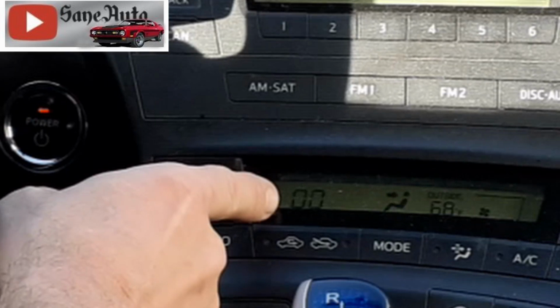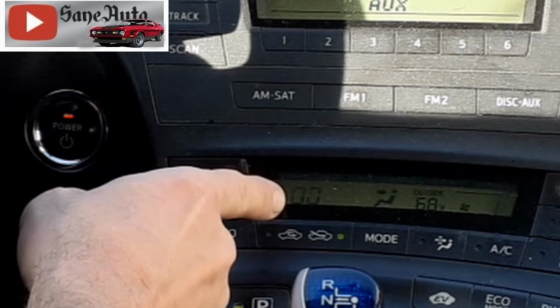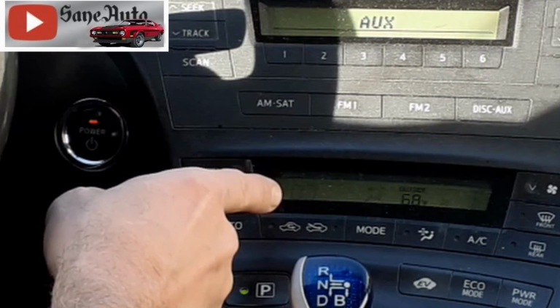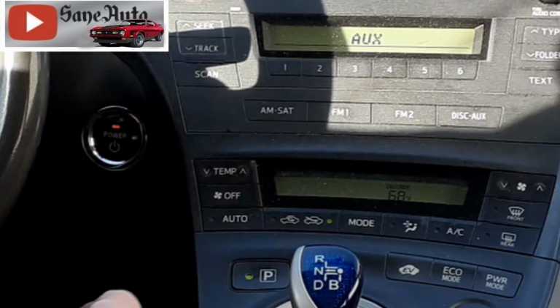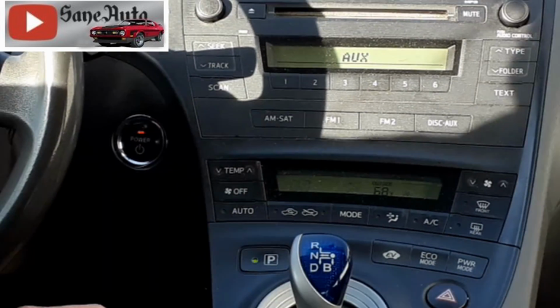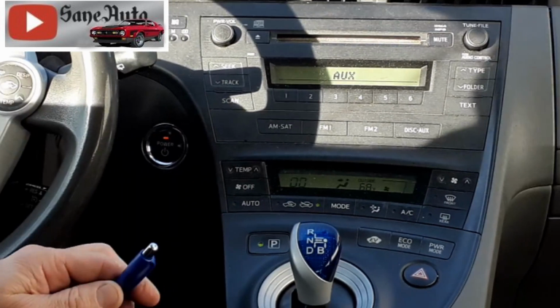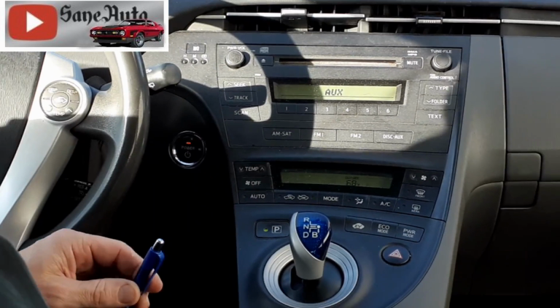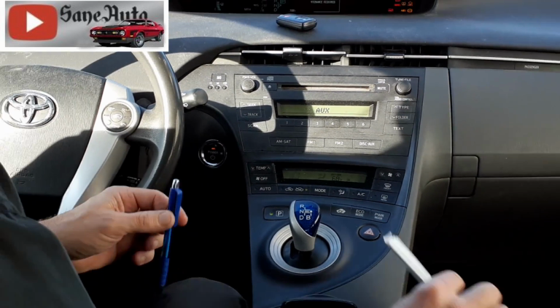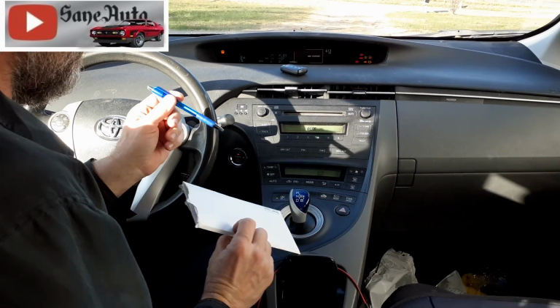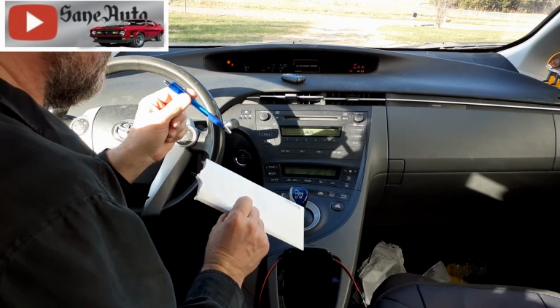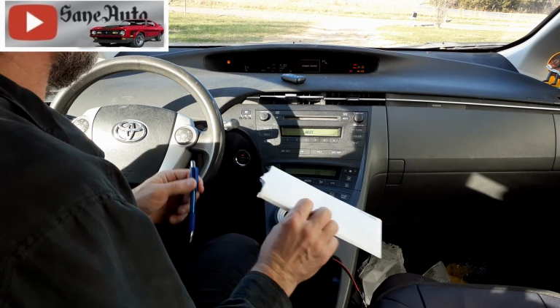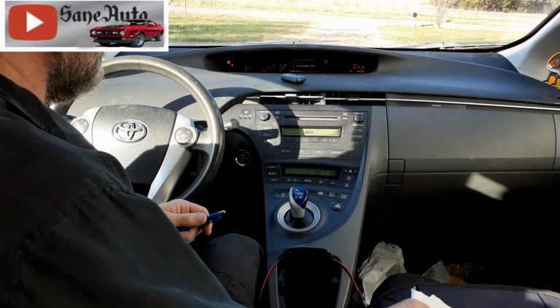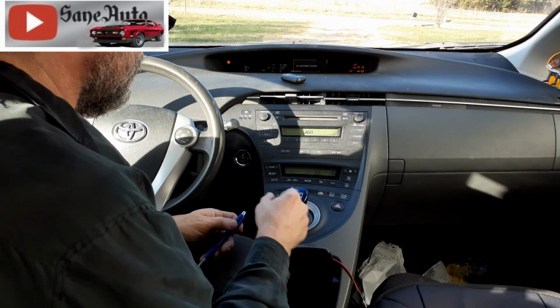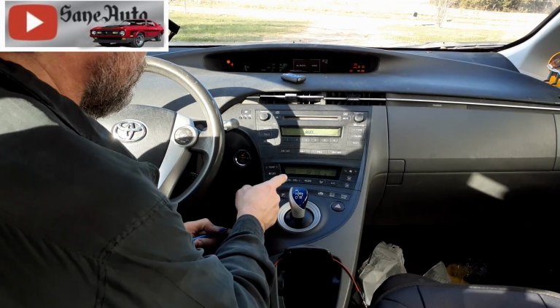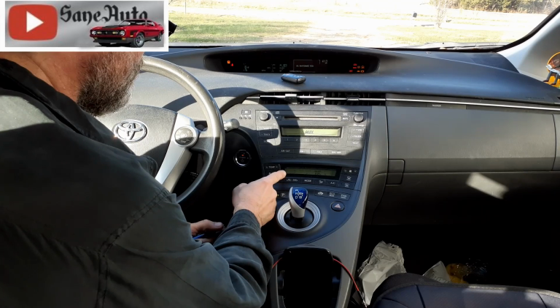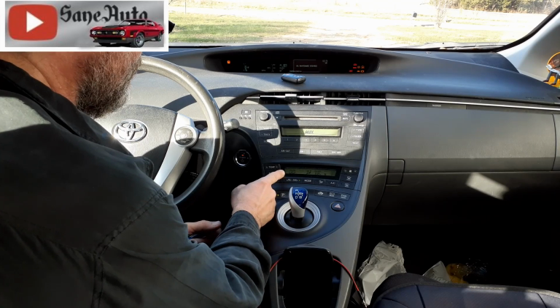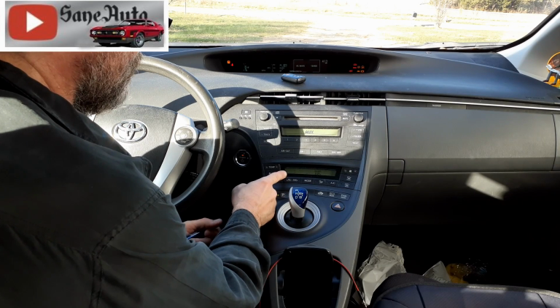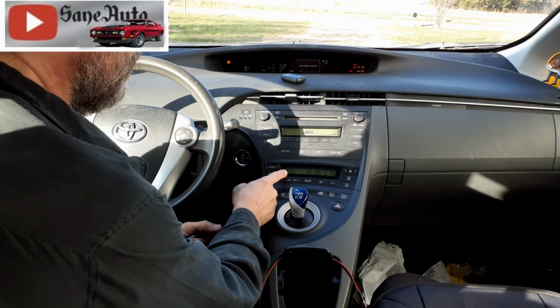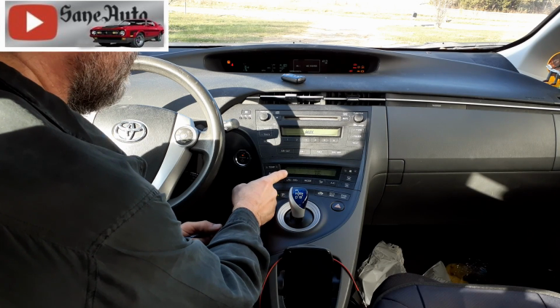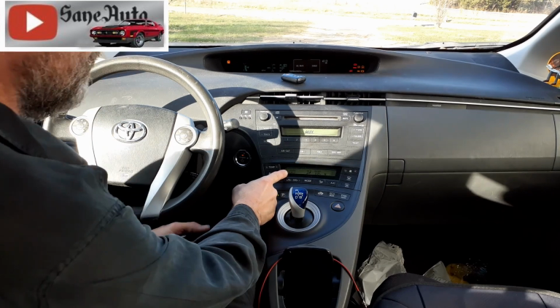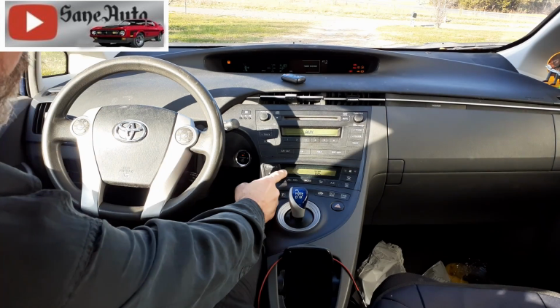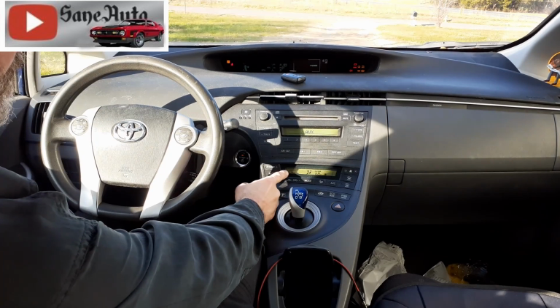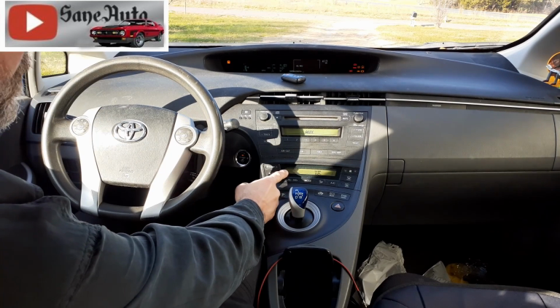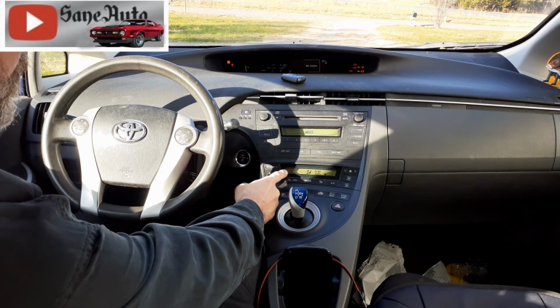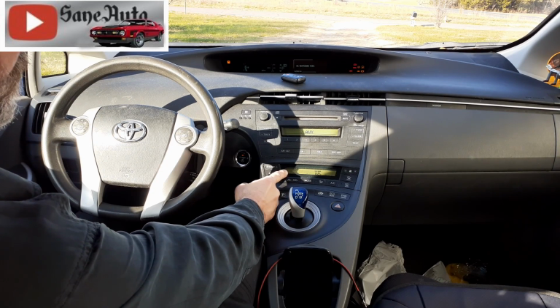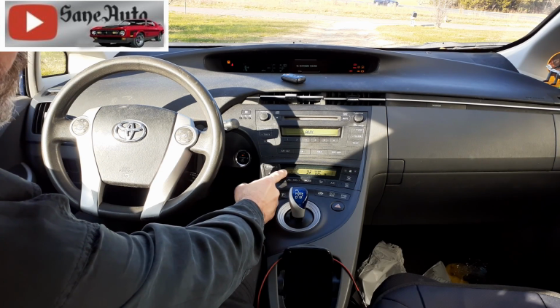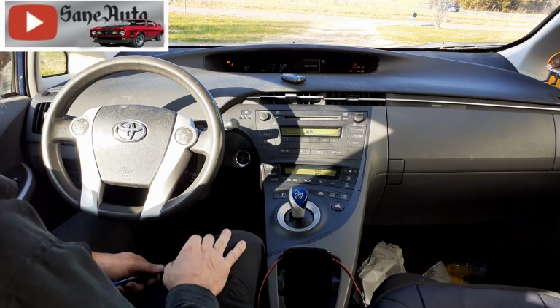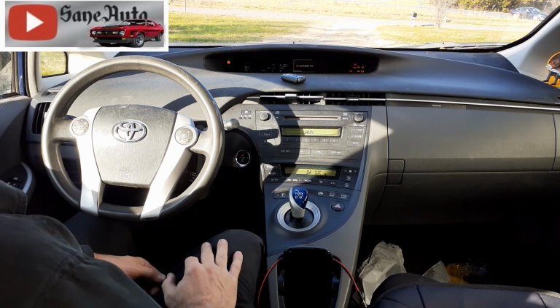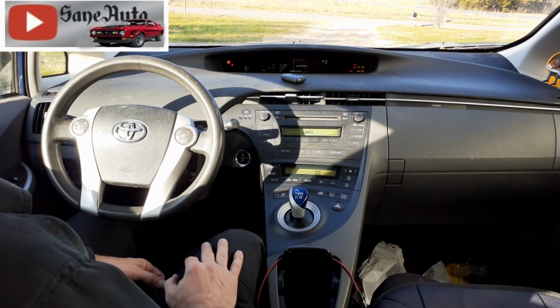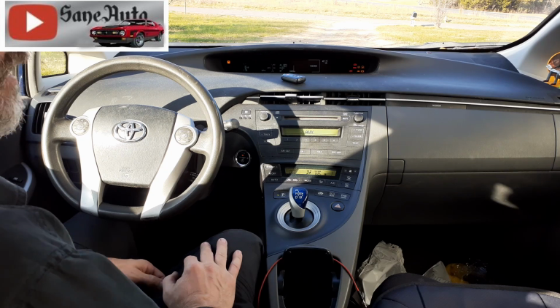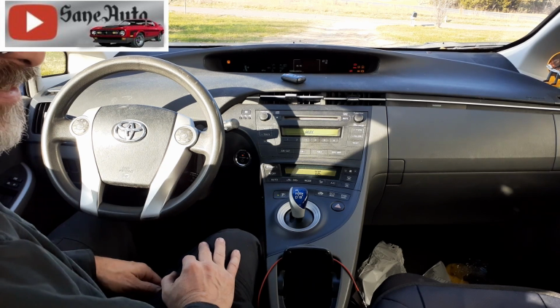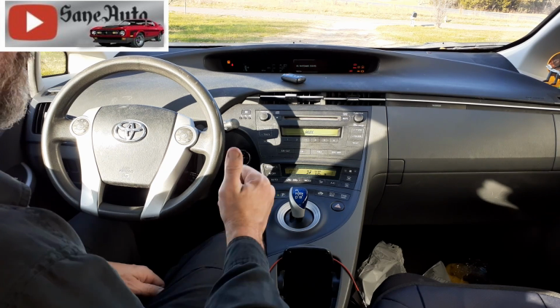We're looking for it — it's blinky! And look, now if there had been a code it would be right there. It says zero zero. You'll need a piece of paper and a pen for this, but luckily there are no codes — they would show up right where the zero zero is.